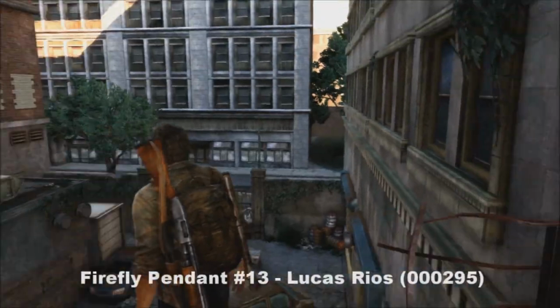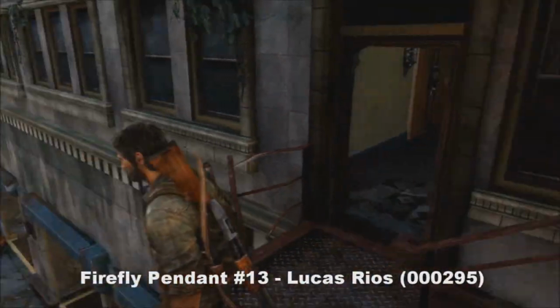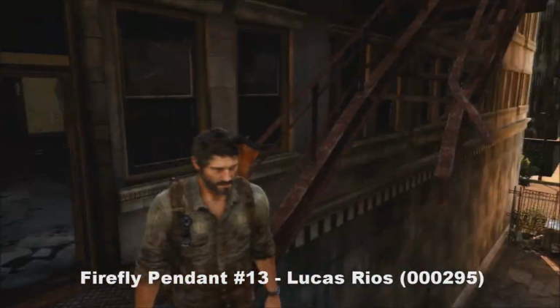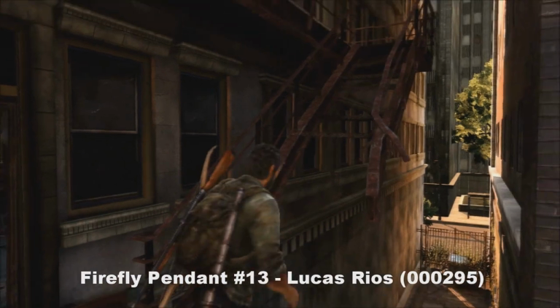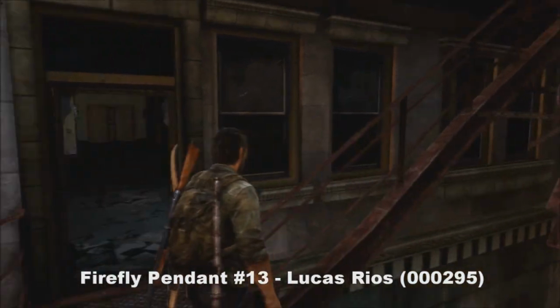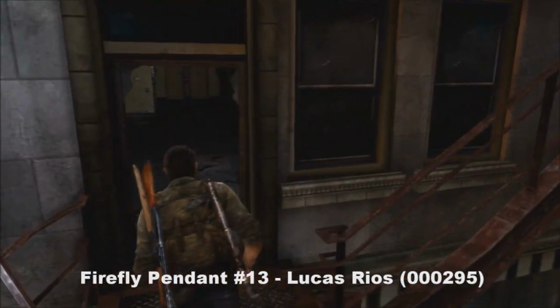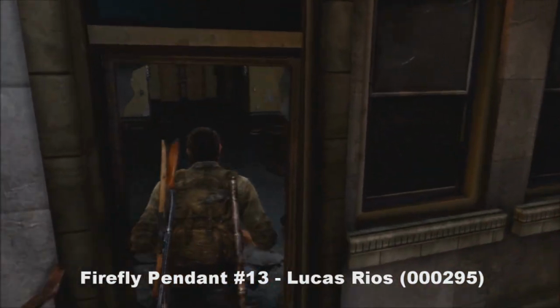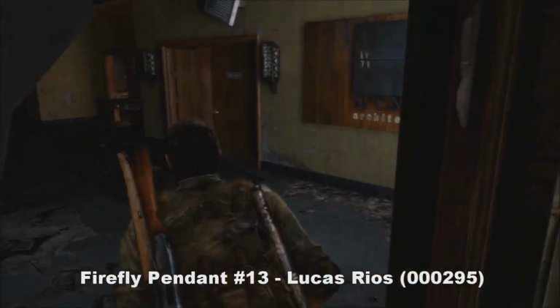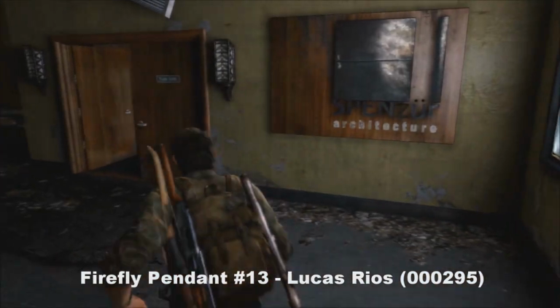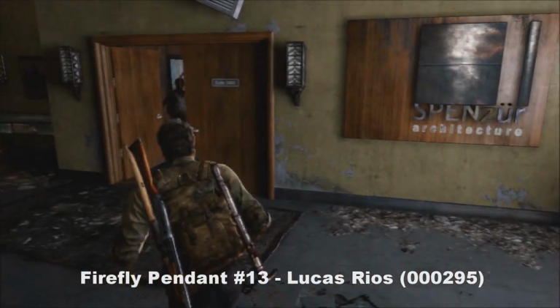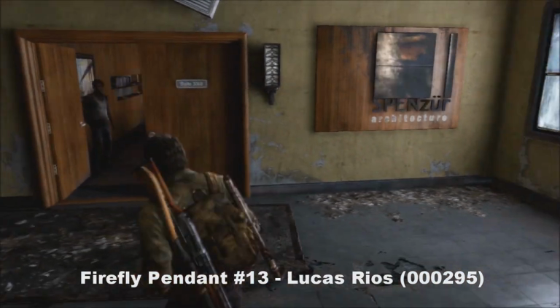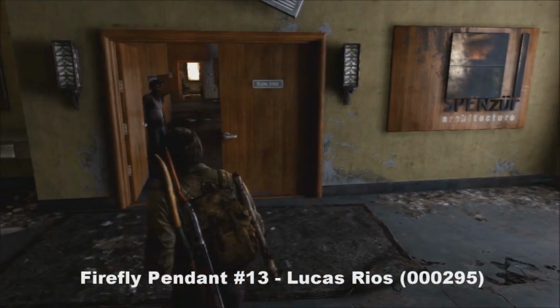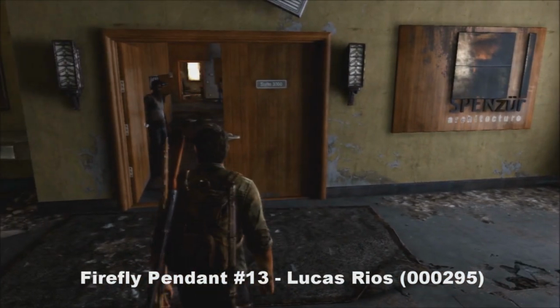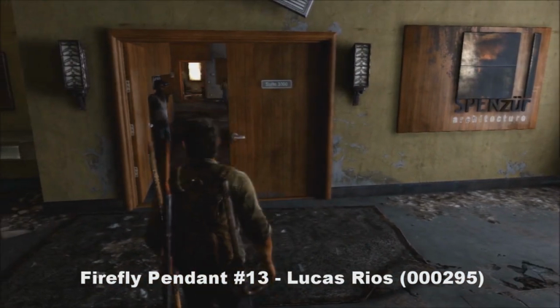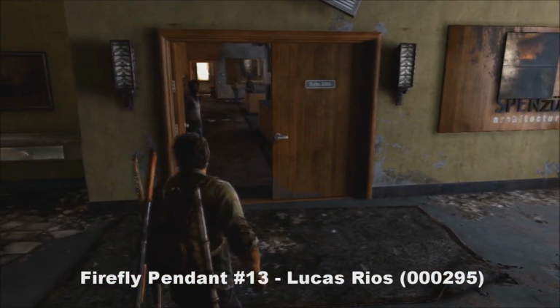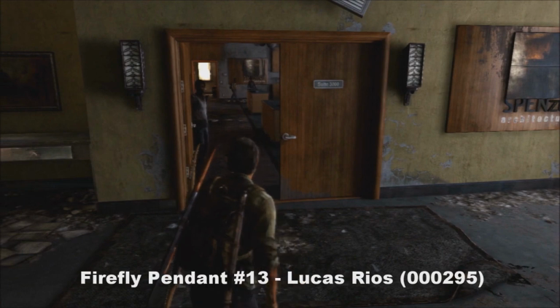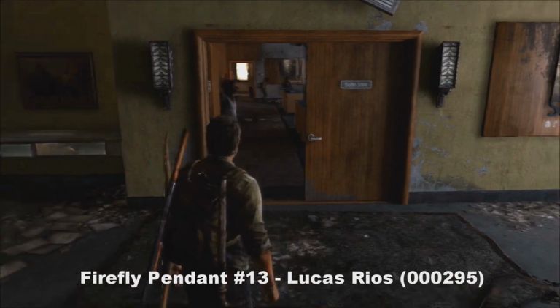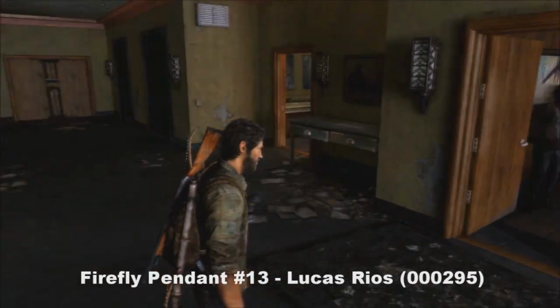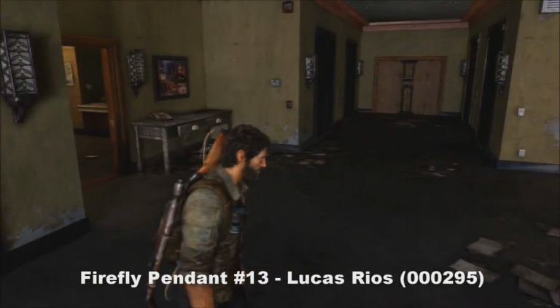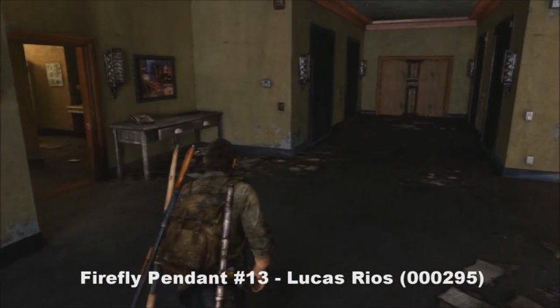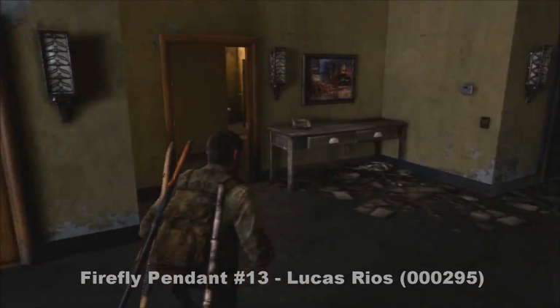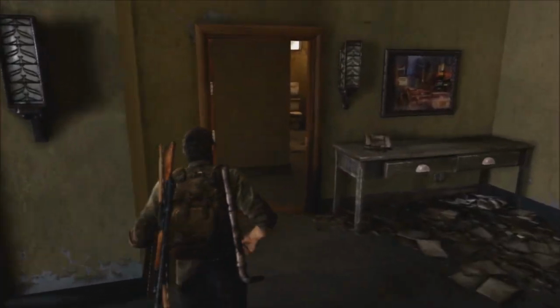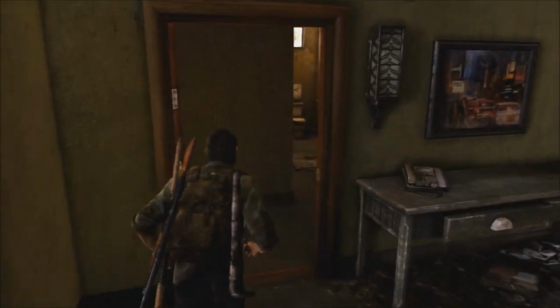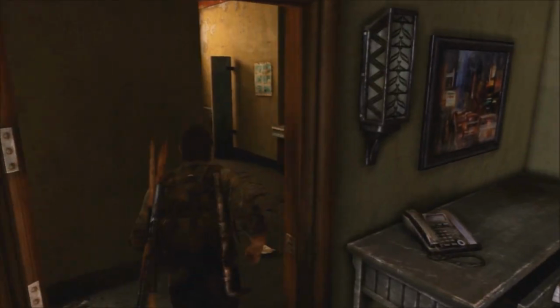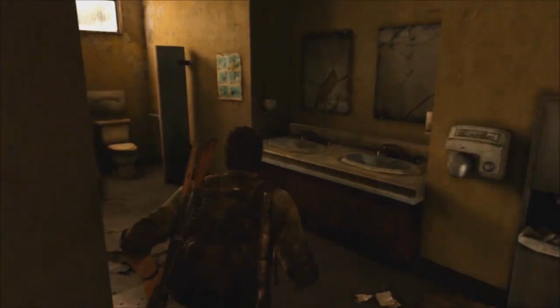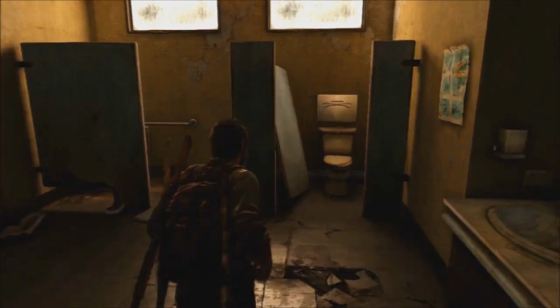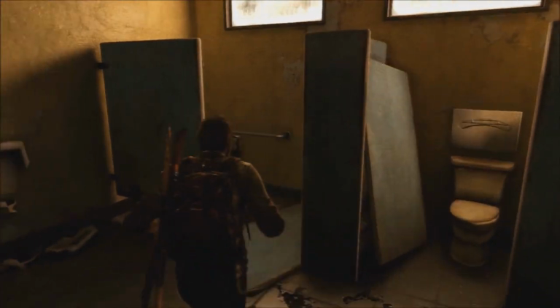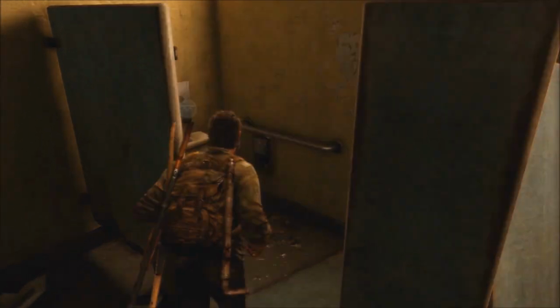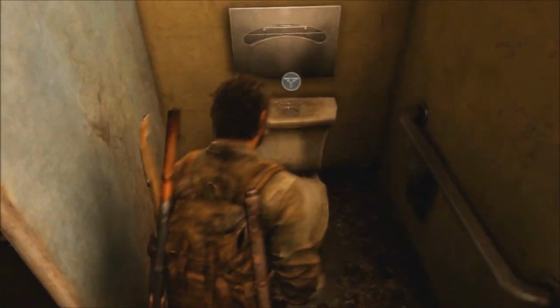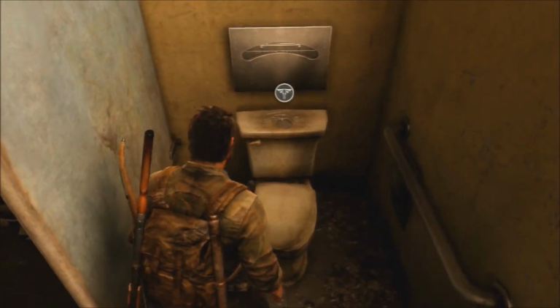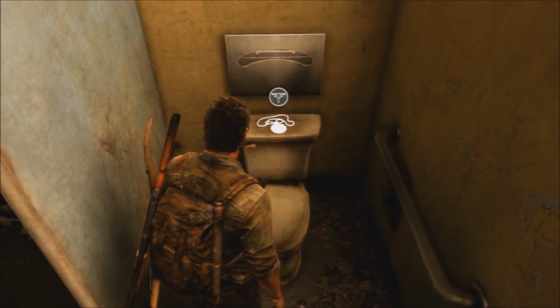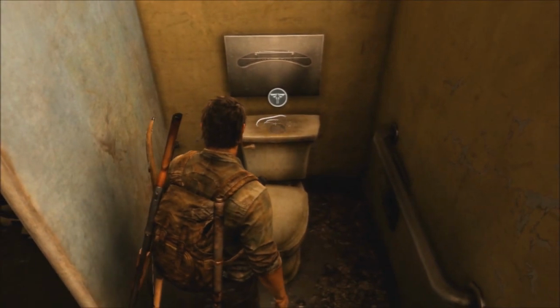Number thirteen — you'll be with Henry and Sam, and Ellie's going to be with you too. But before you go into that office where the game wants you to go, you'll want to go into the bathroom opposite it to pick up your thirteenth pendant.